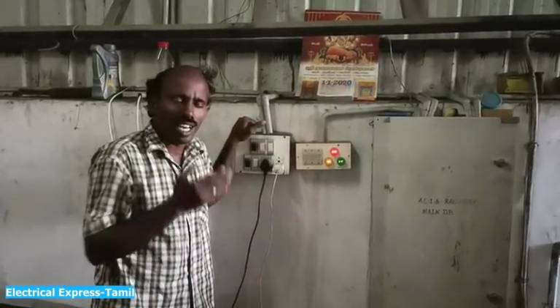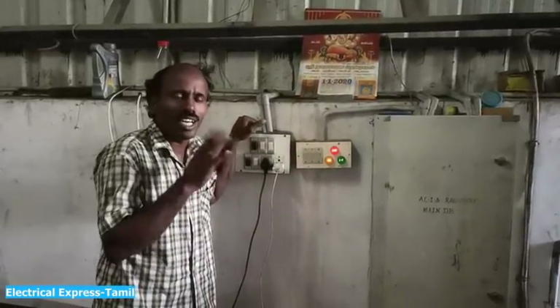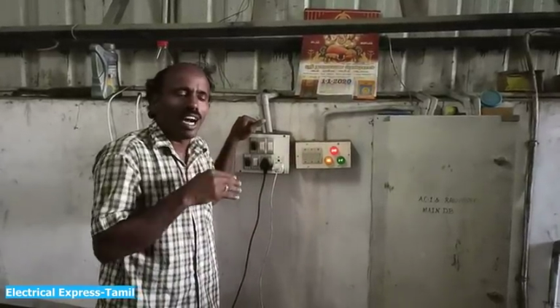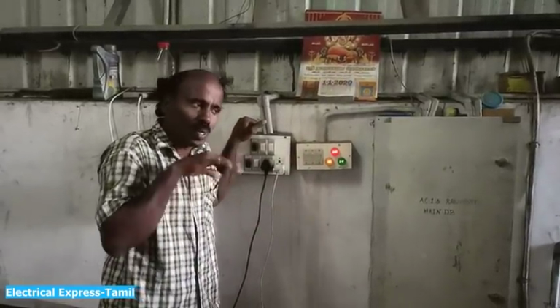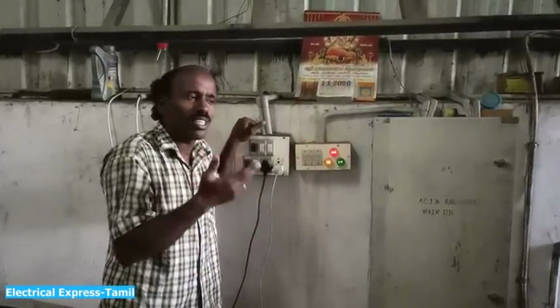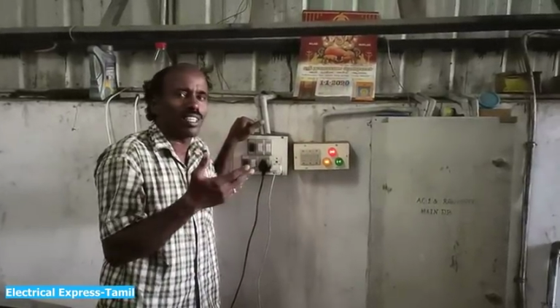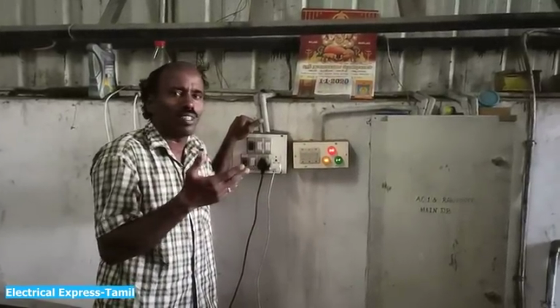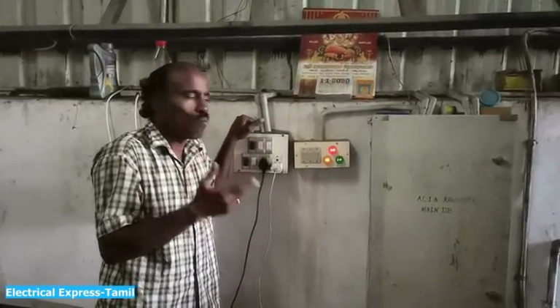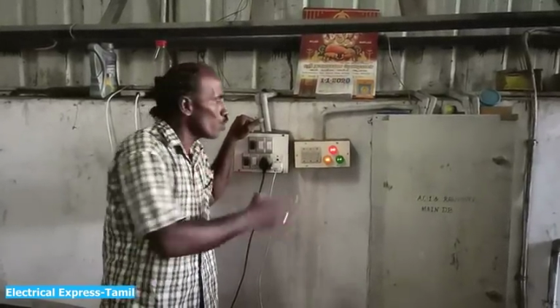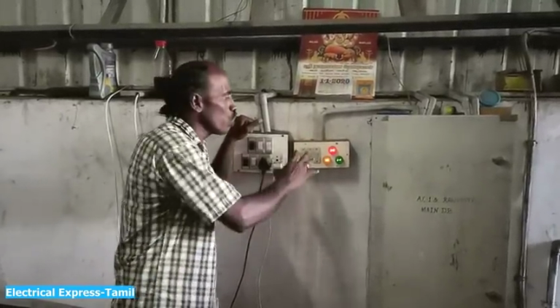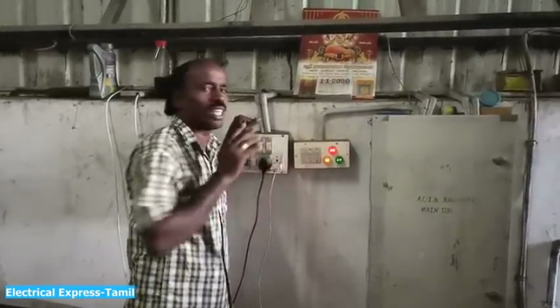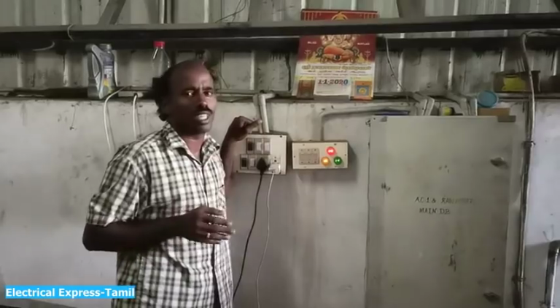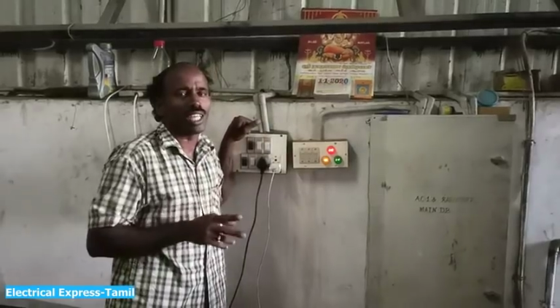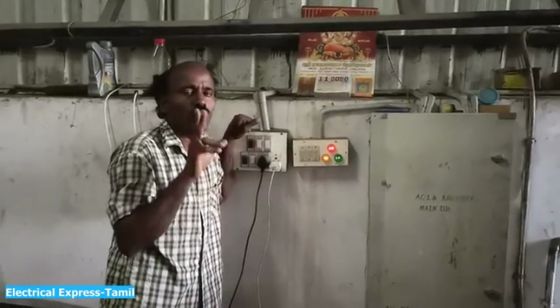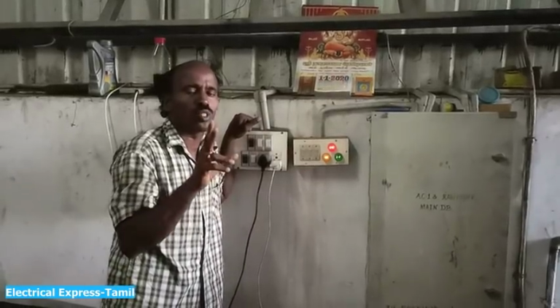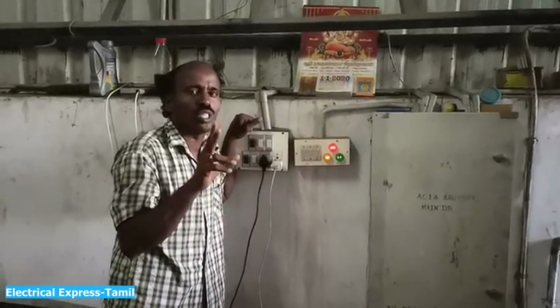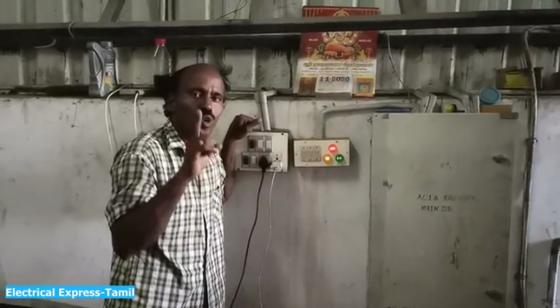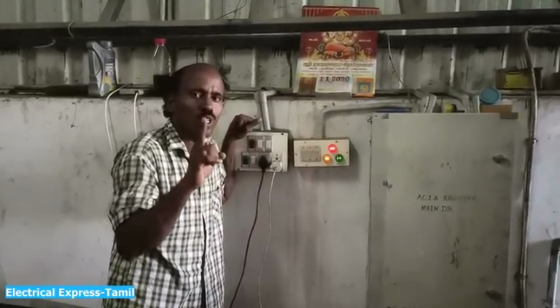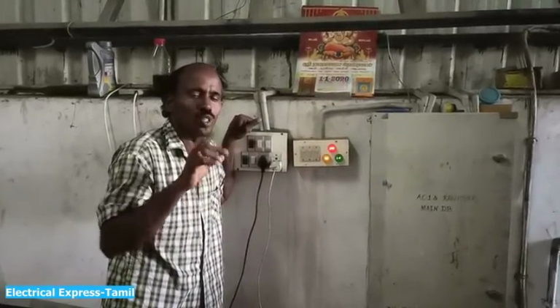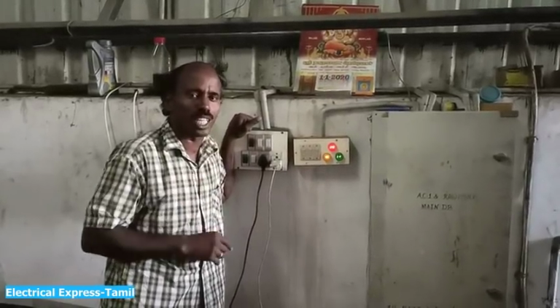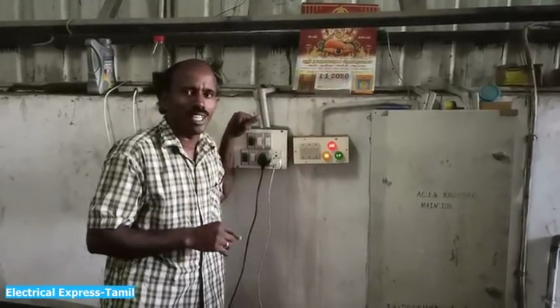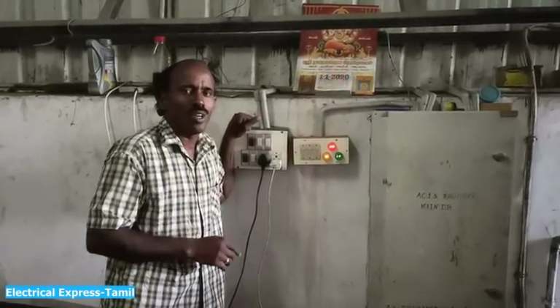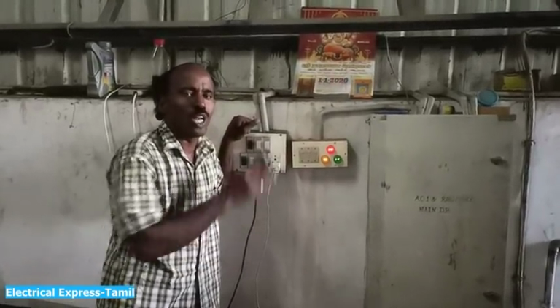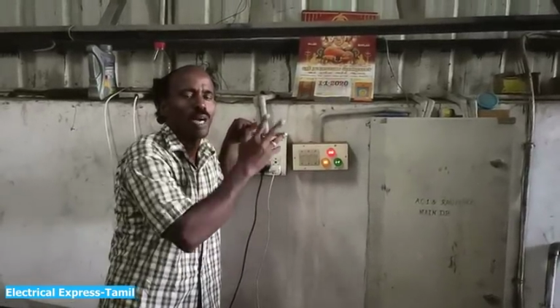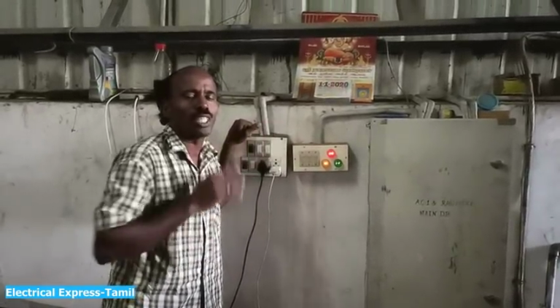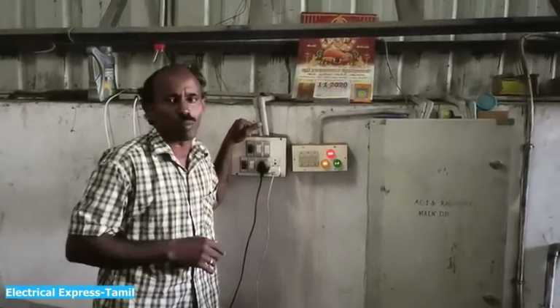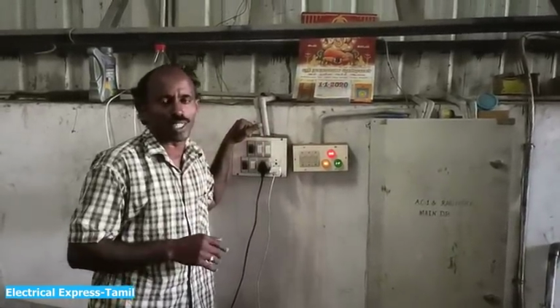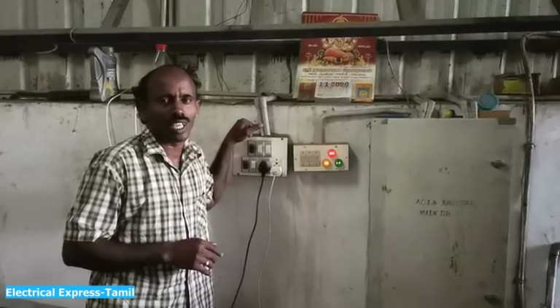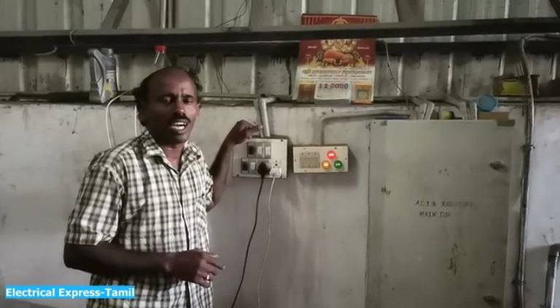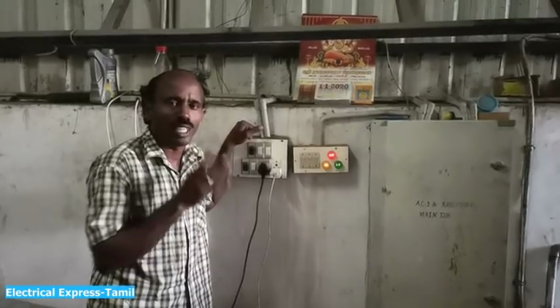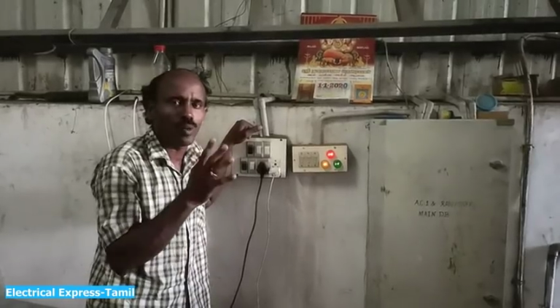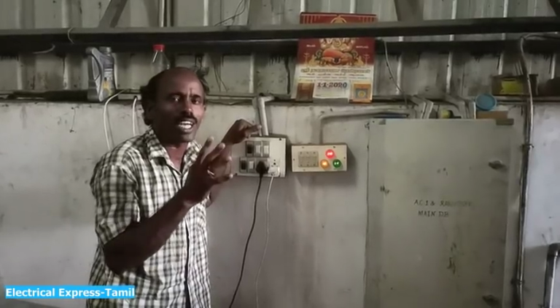You can use three switches, or you can use two switches and one switch. You can drop a blank. That is the connection.